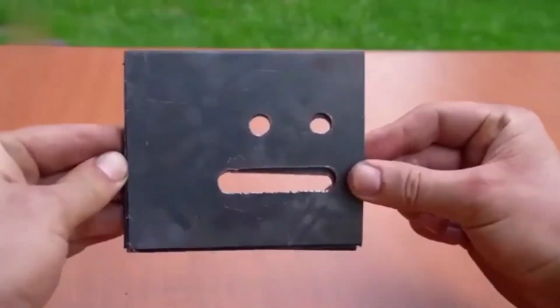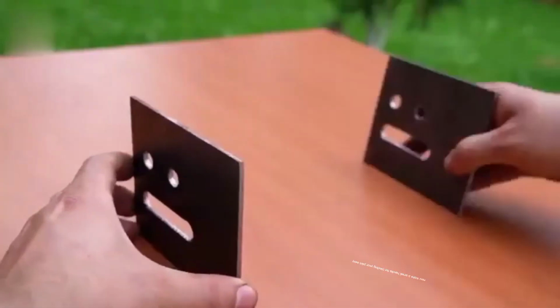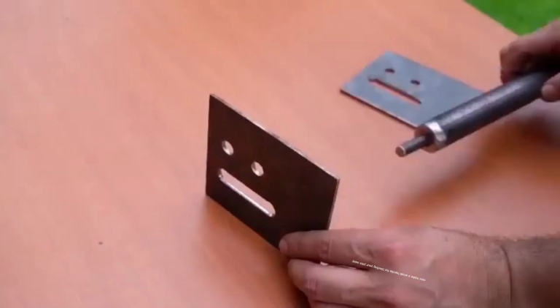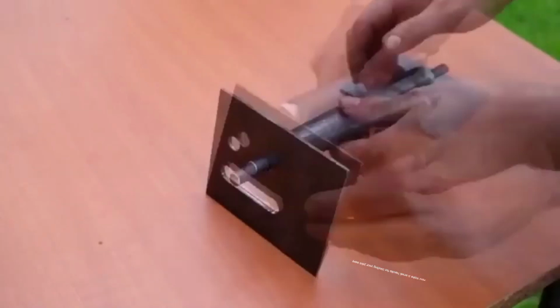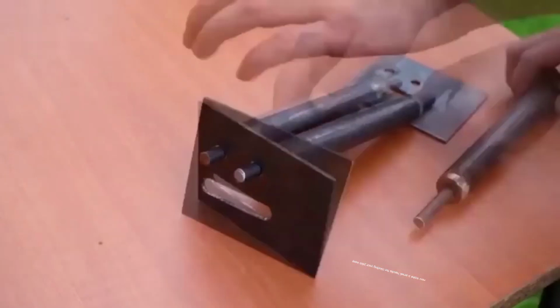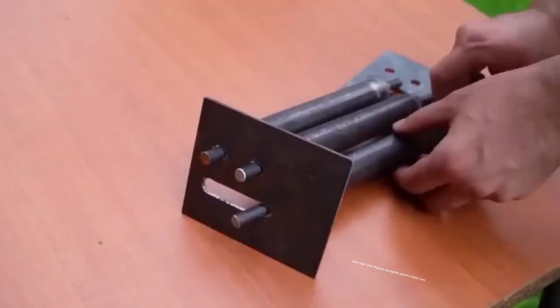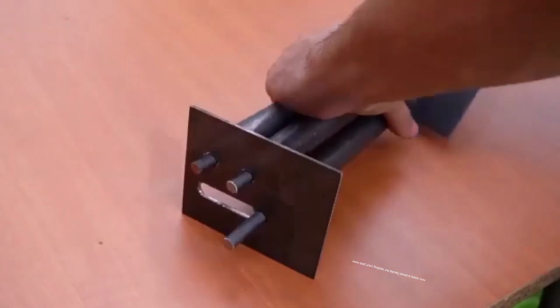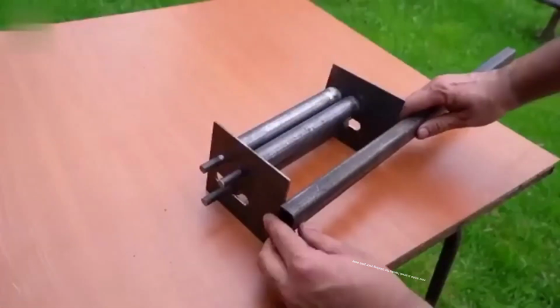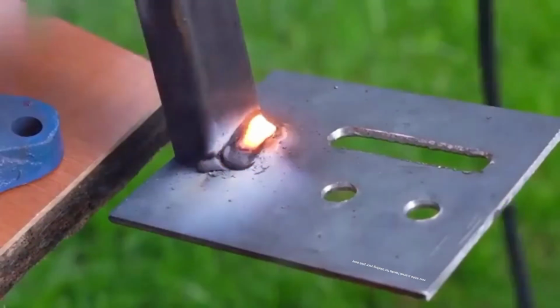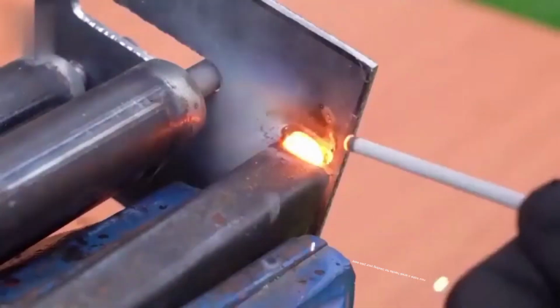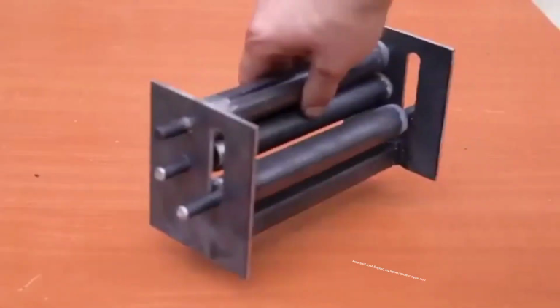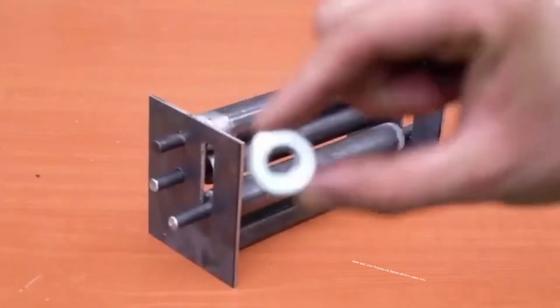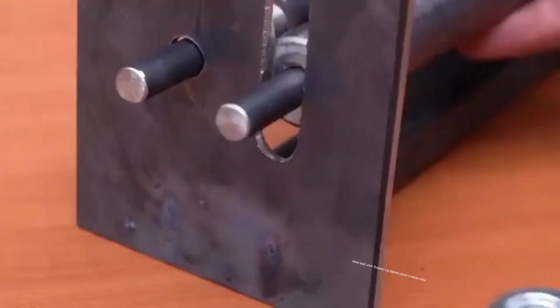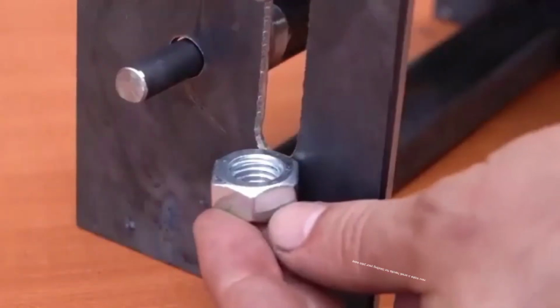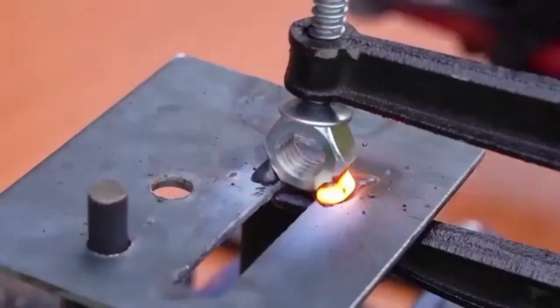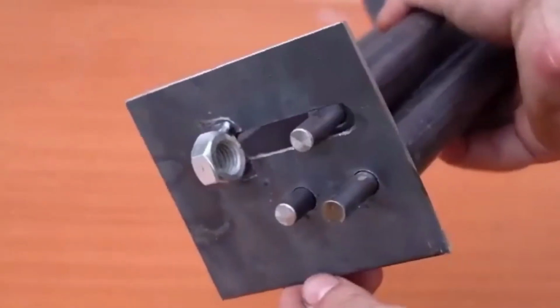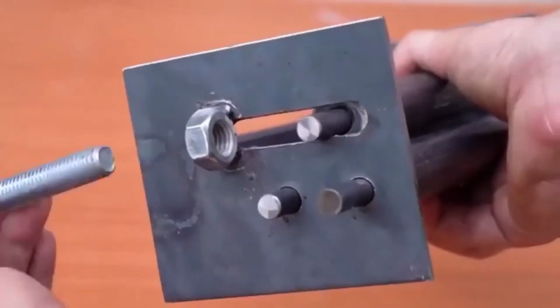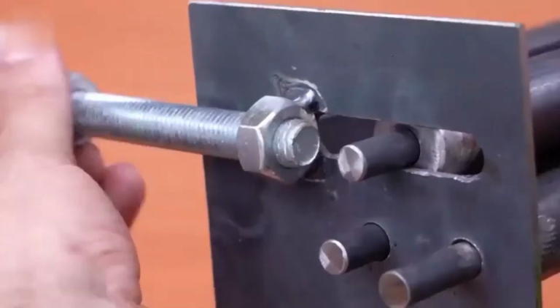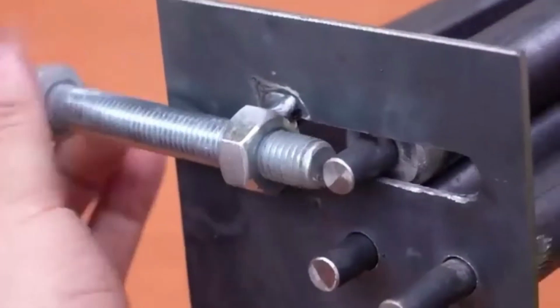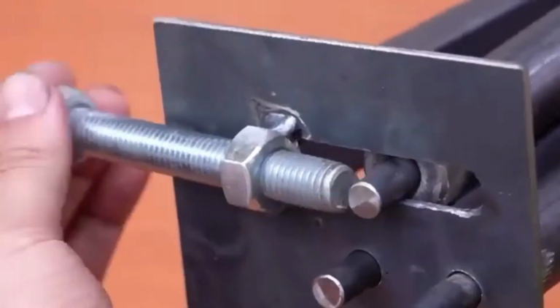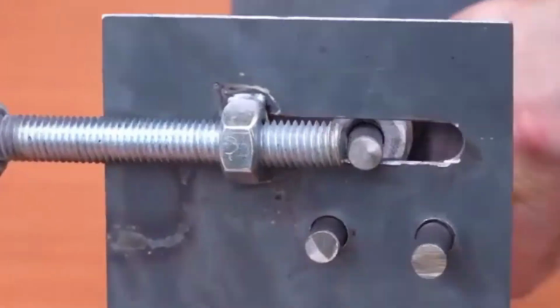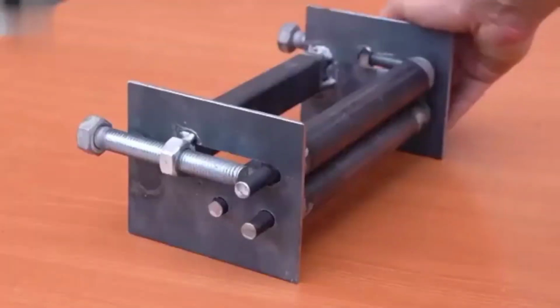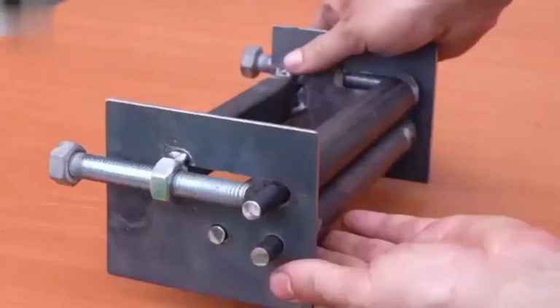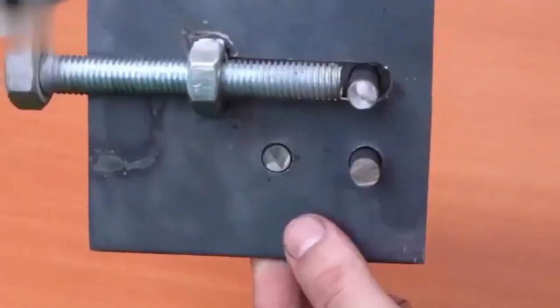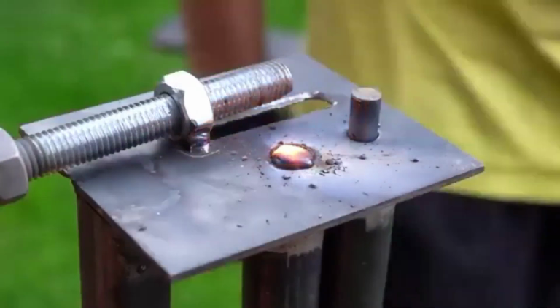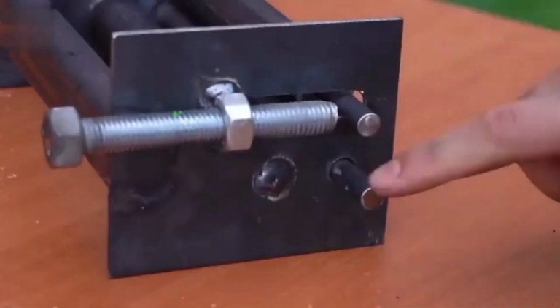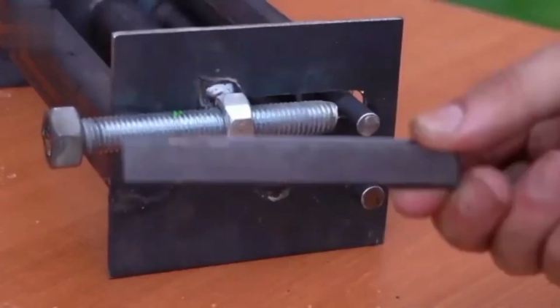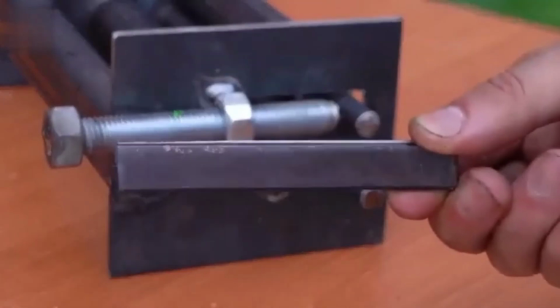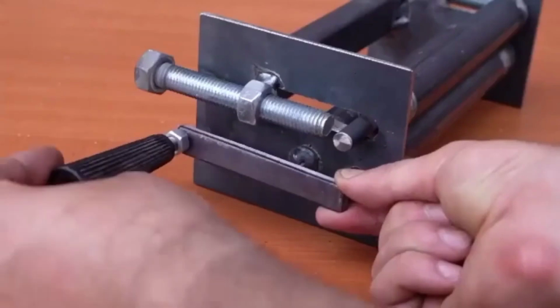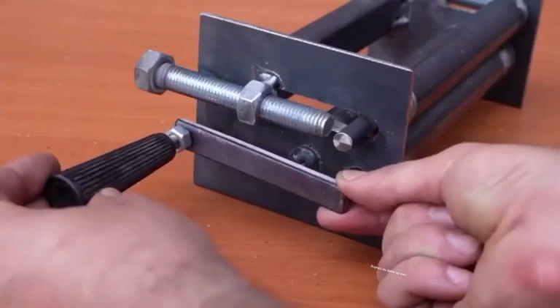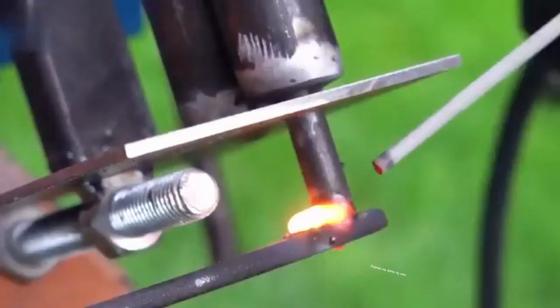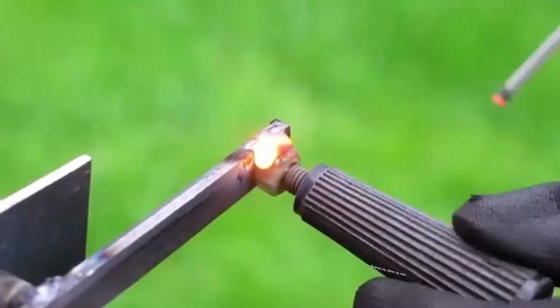Now make a small handle for binding your jobs easily. Now it's ready for binding.